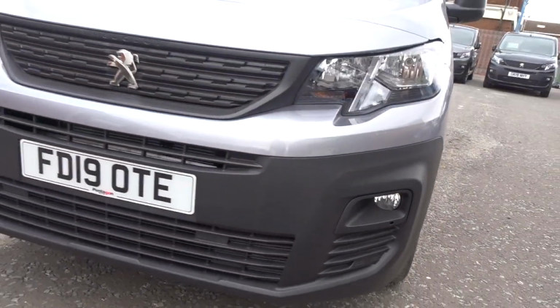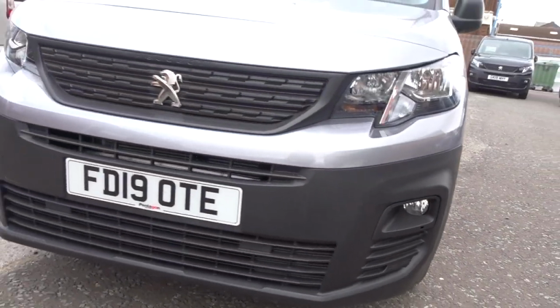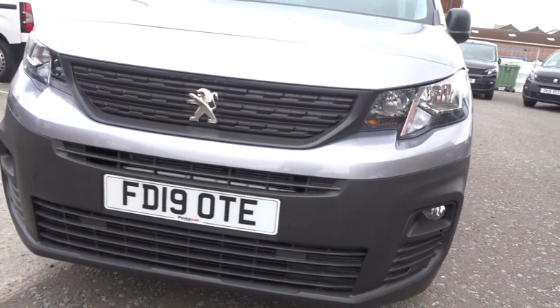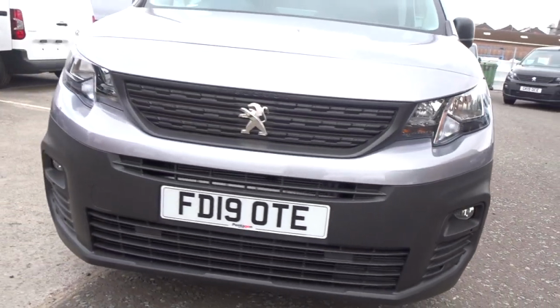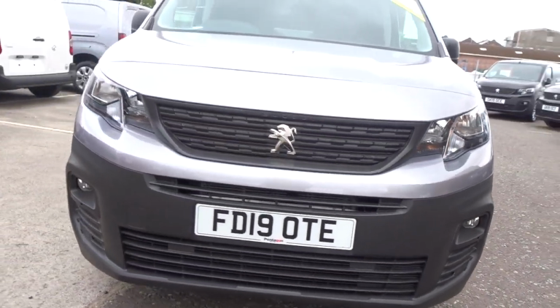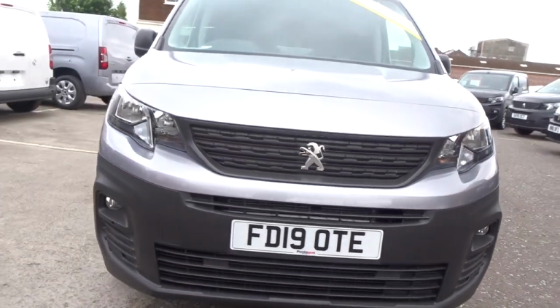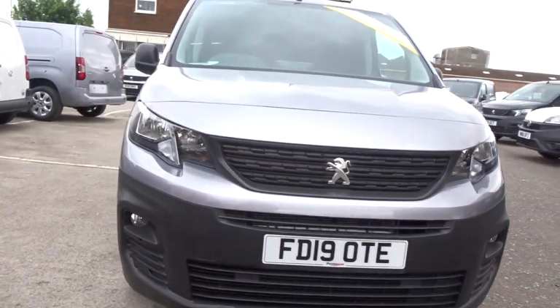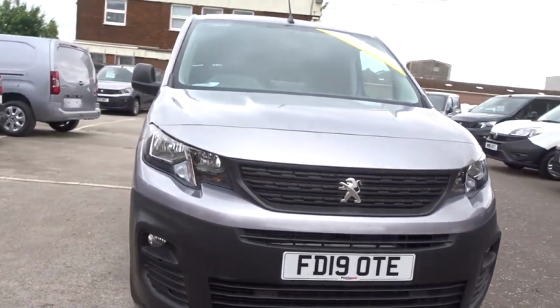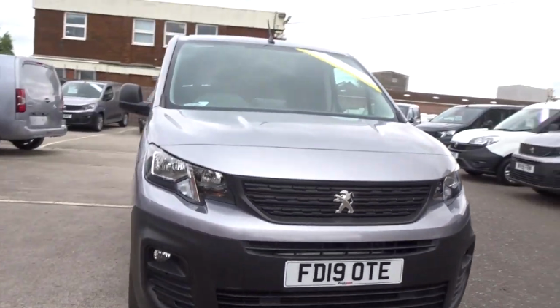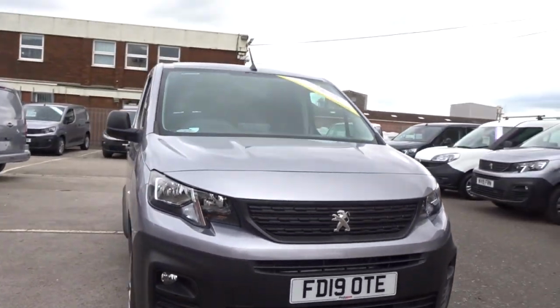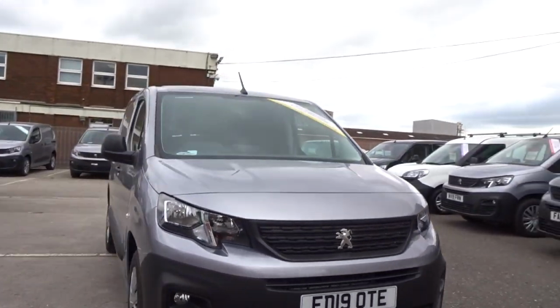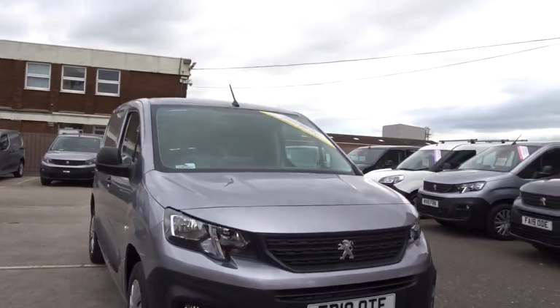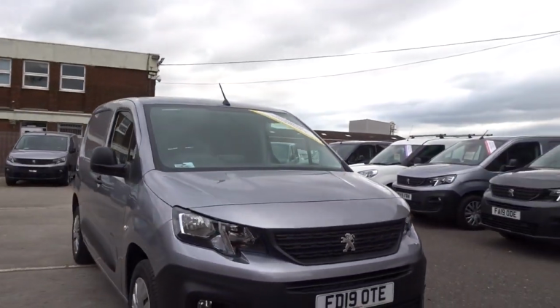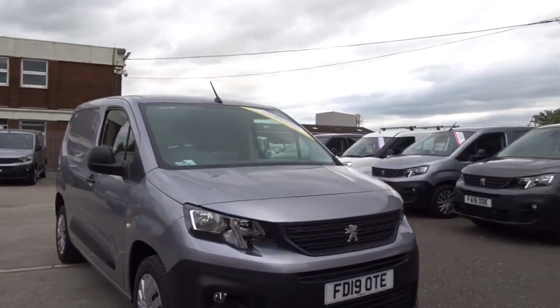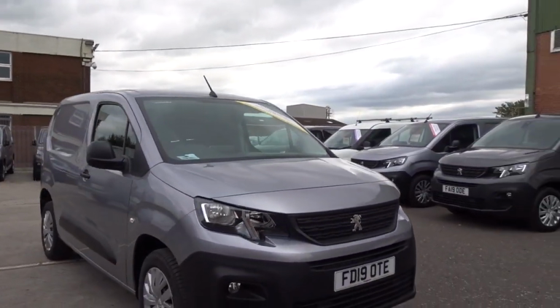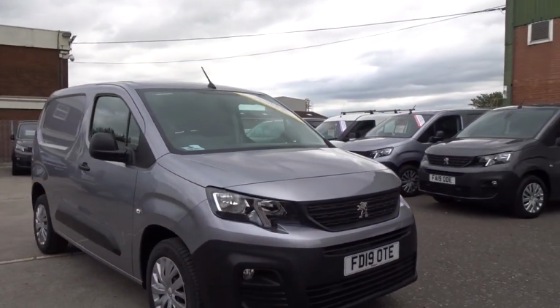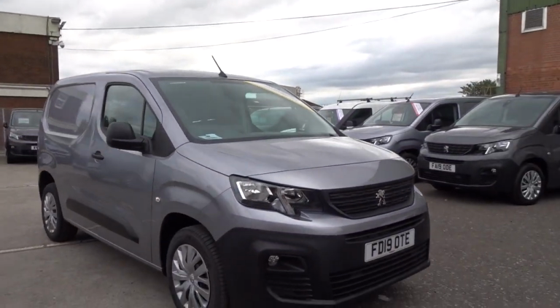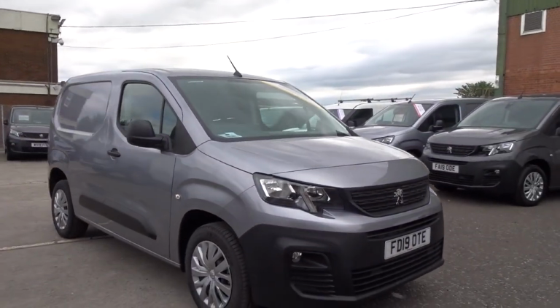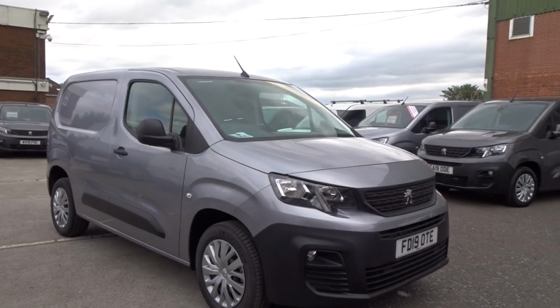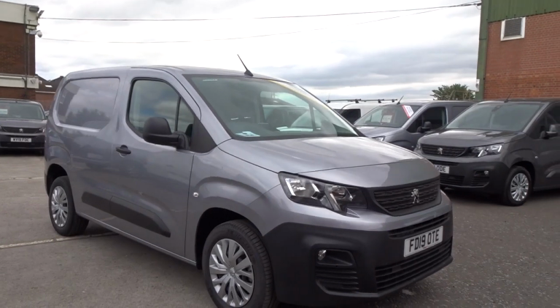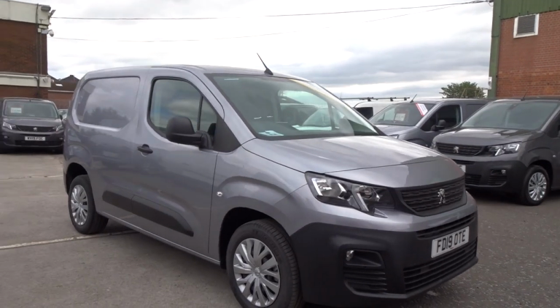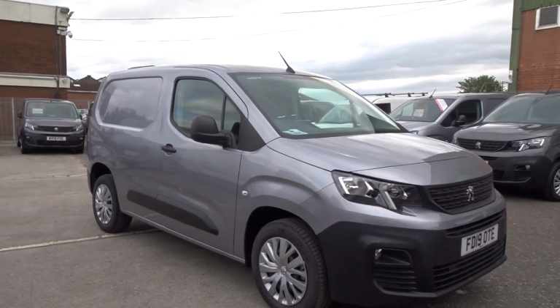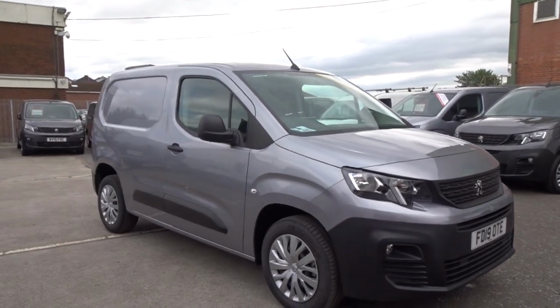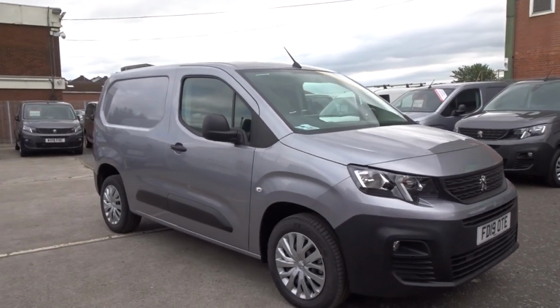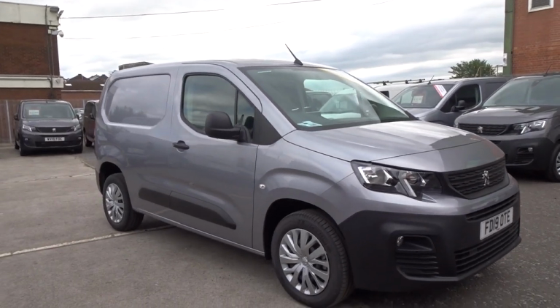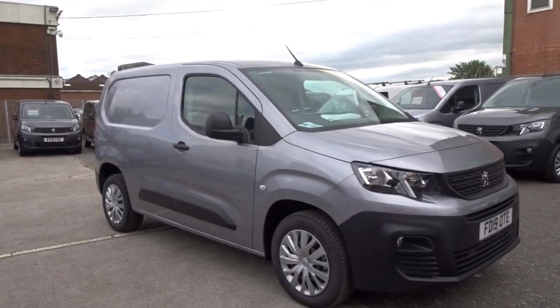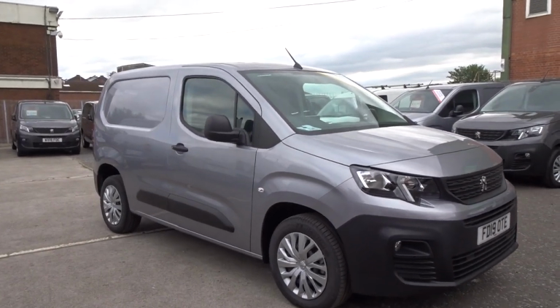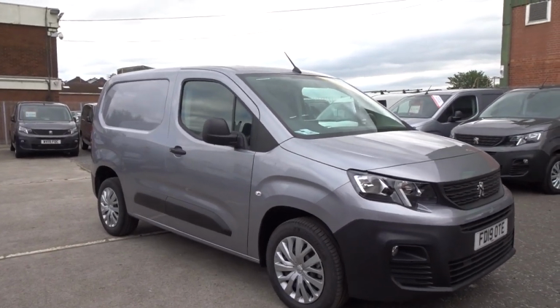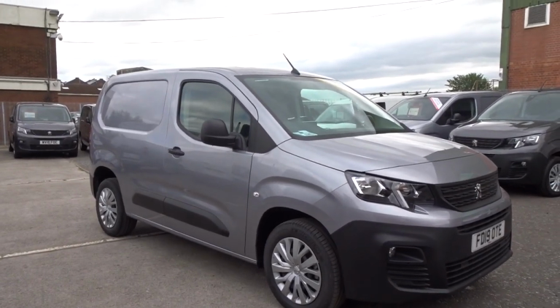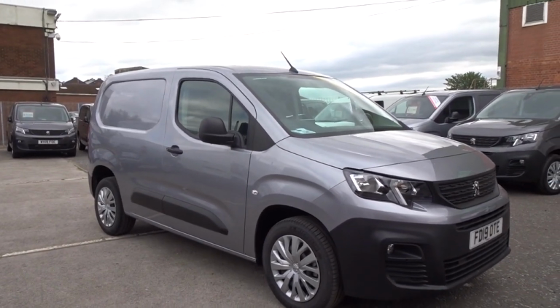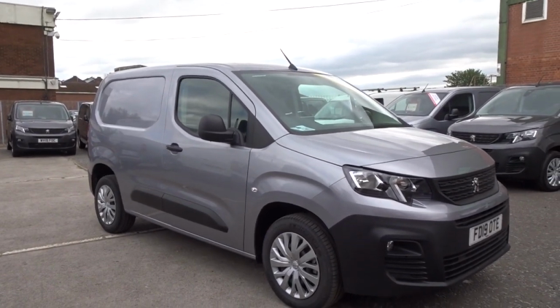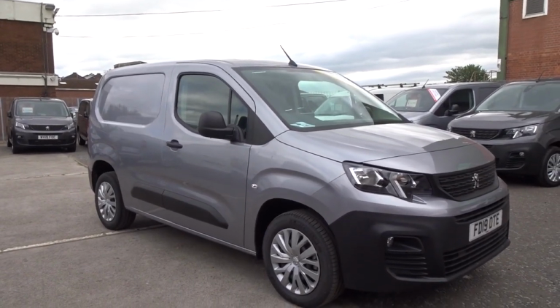The van is available today at Pentagon with manufacturer's warranty. For more information, please contact the sales team — they're more than happy to arrange a test drive at your convenience. Thank you for watching; hopefully we'll see you soon at Pentagon.